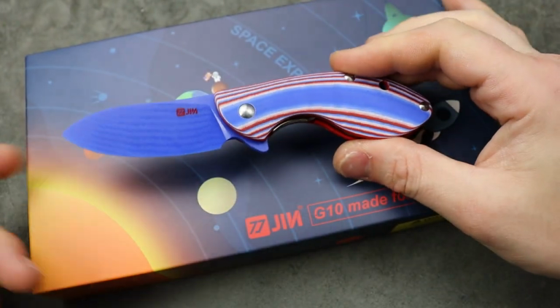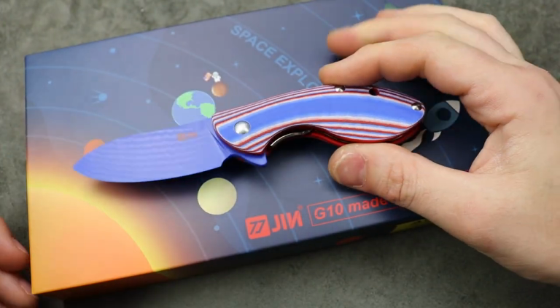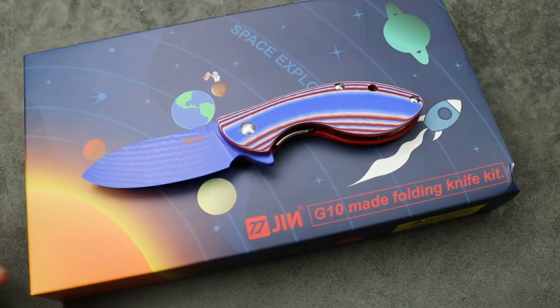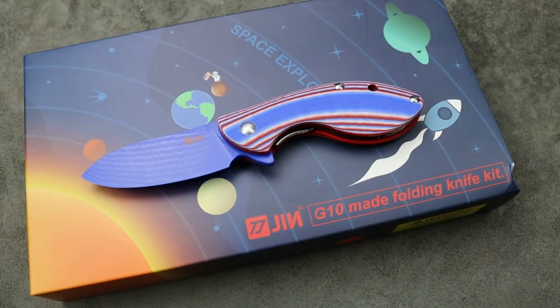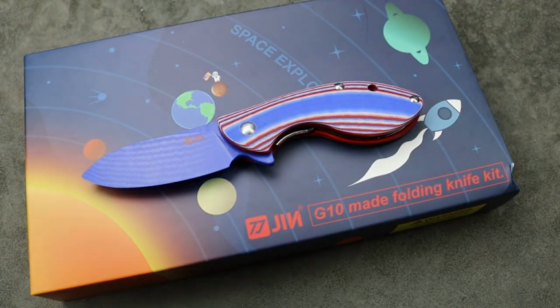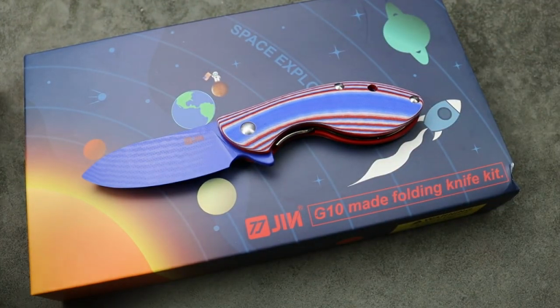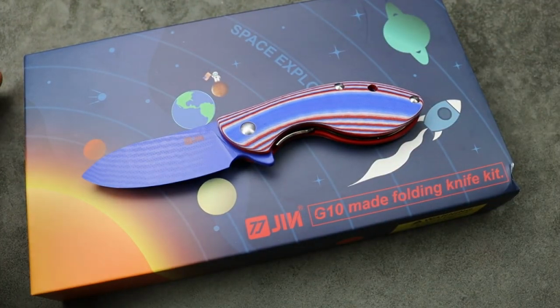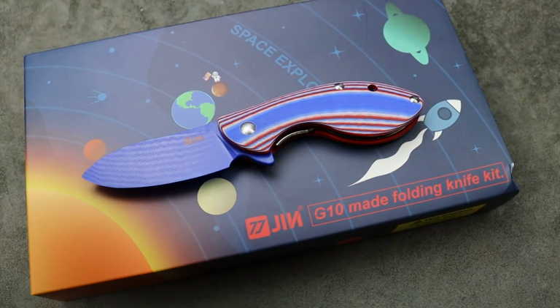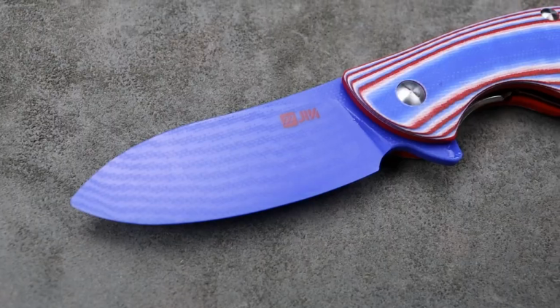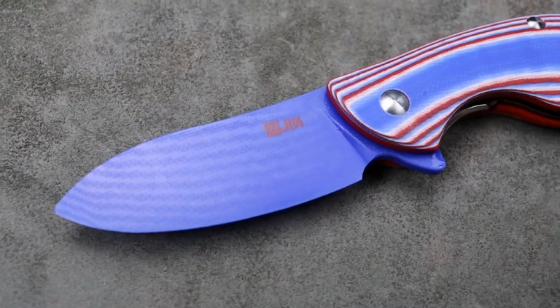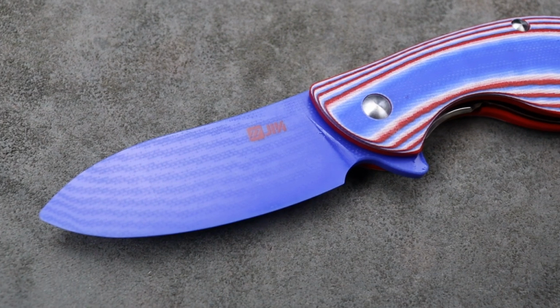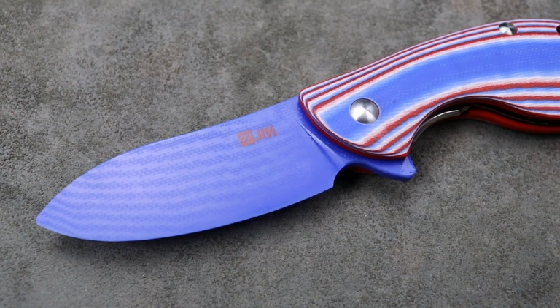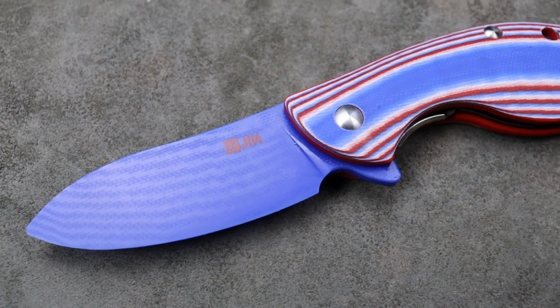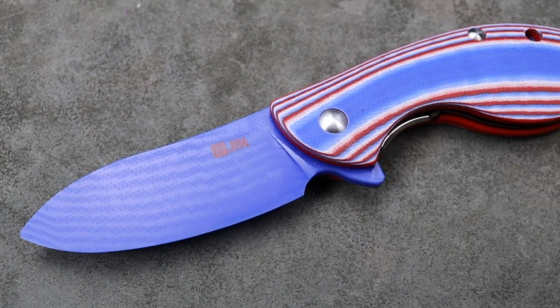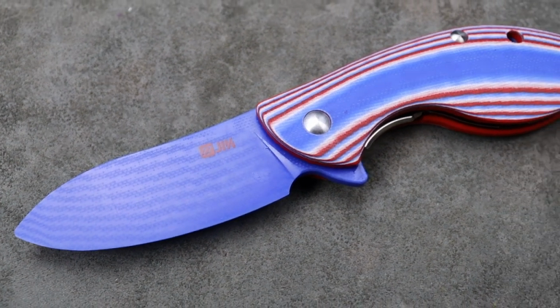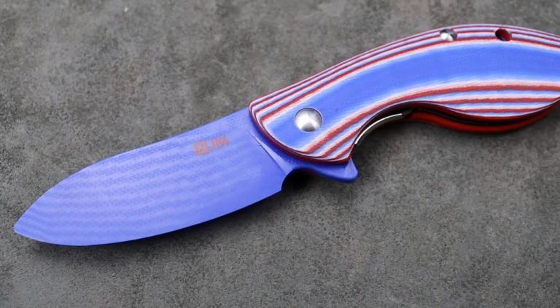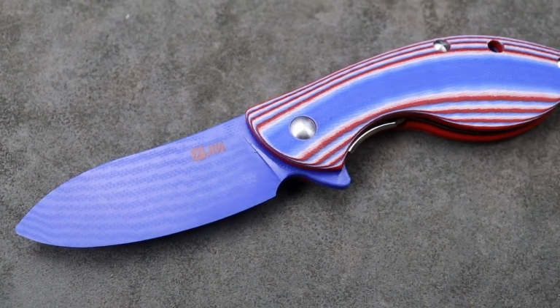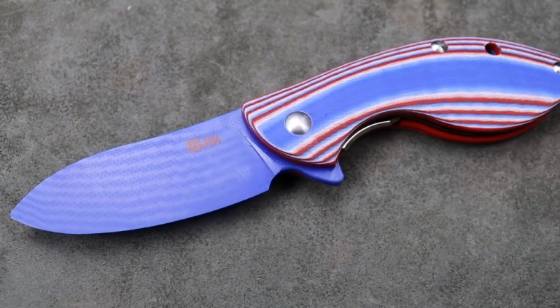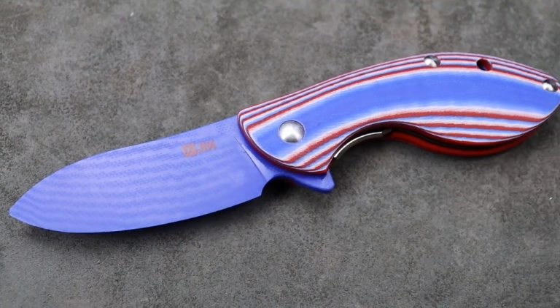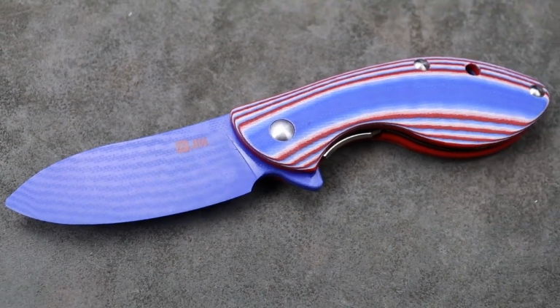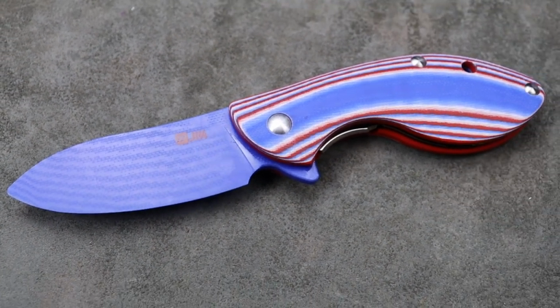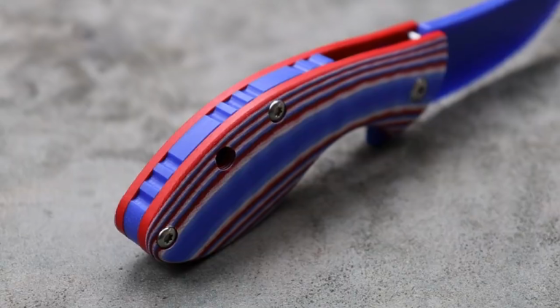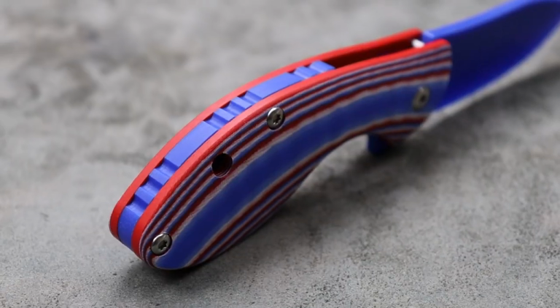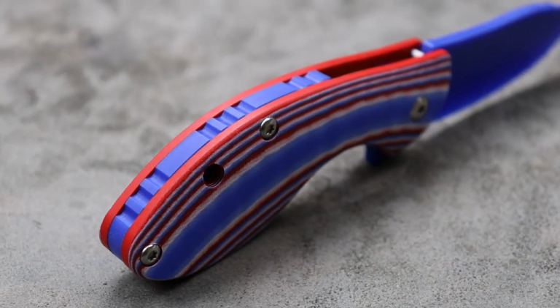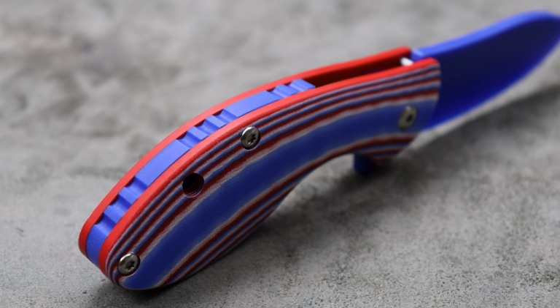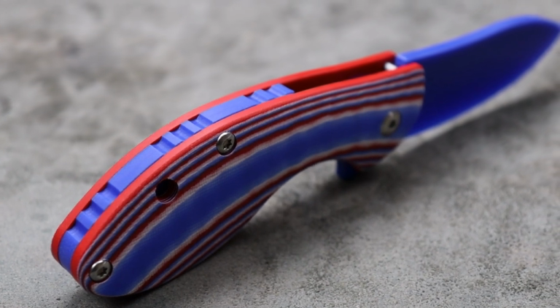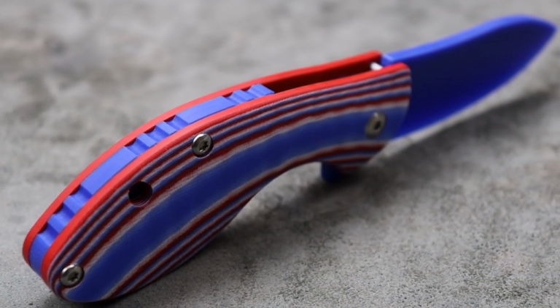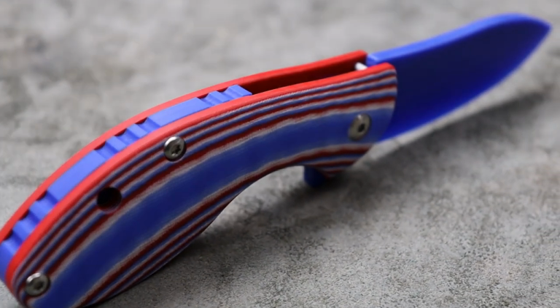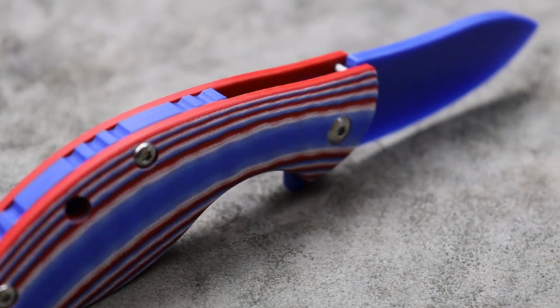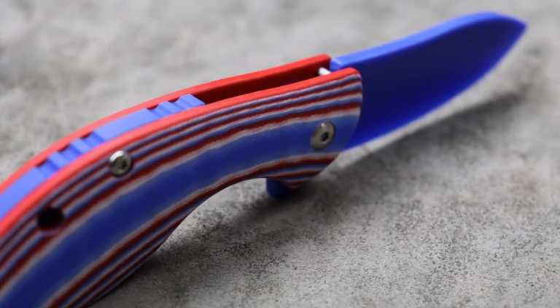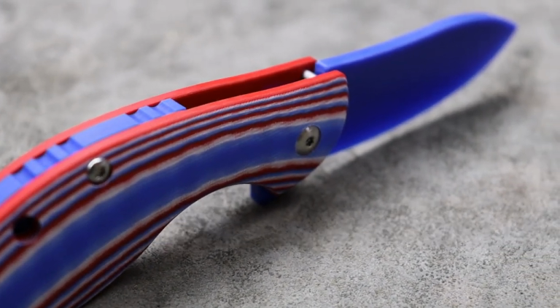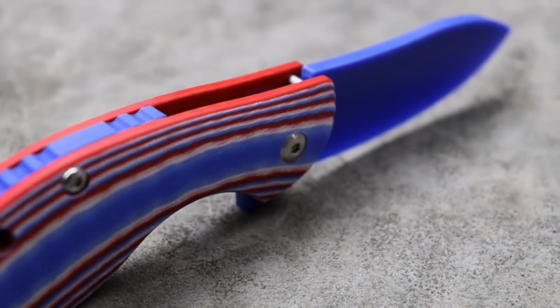I'm Jared and today we're checking out some knives that are perfect for children. They're perfect for a child to learn how to build, do maintenance, and work on a knife.